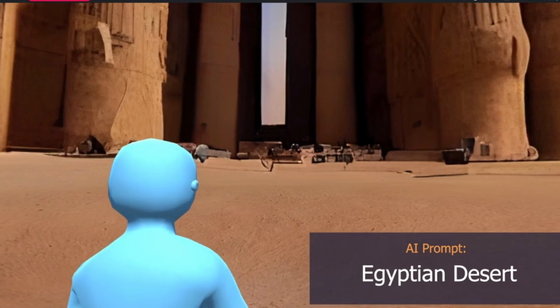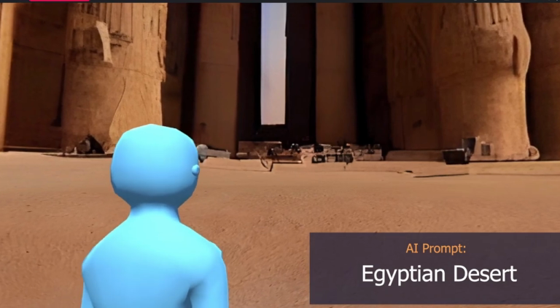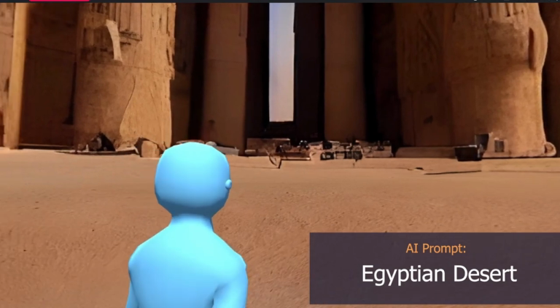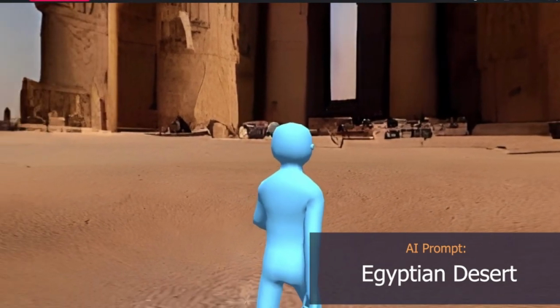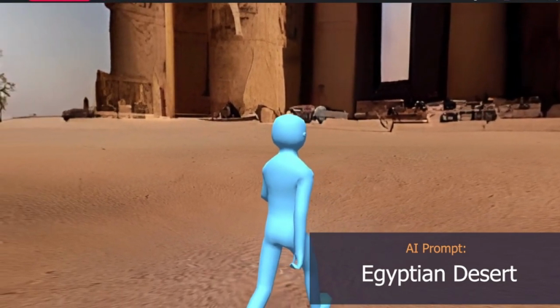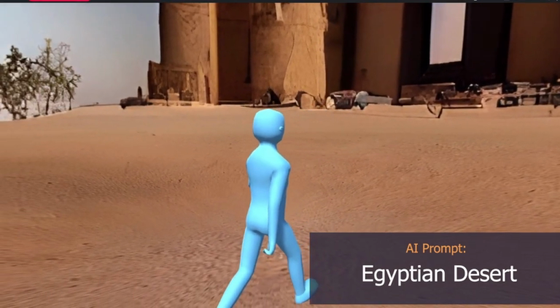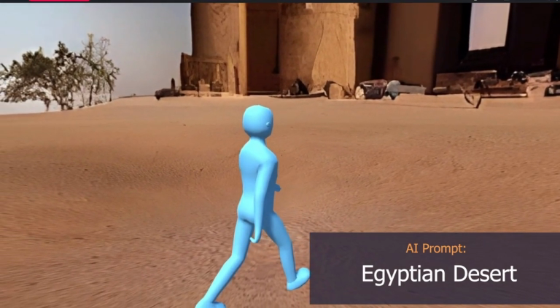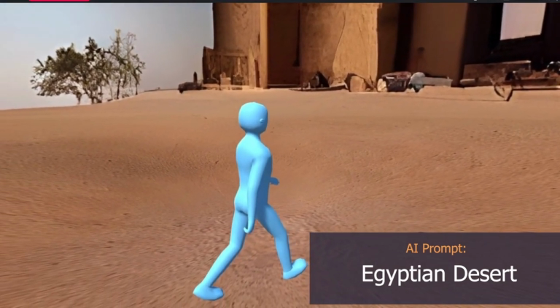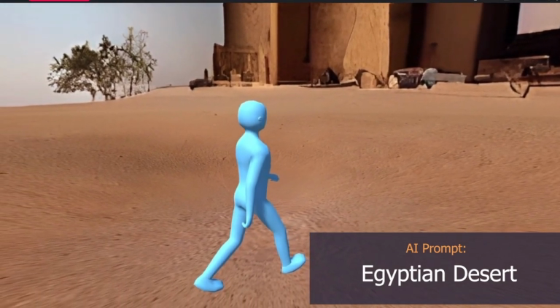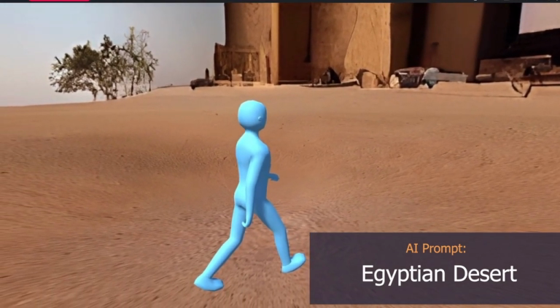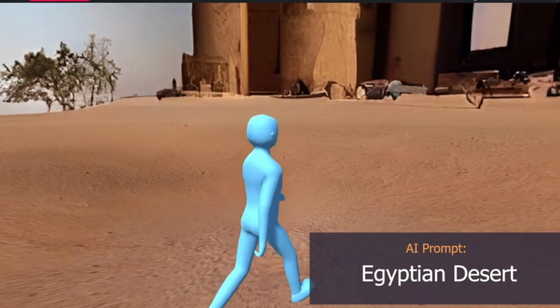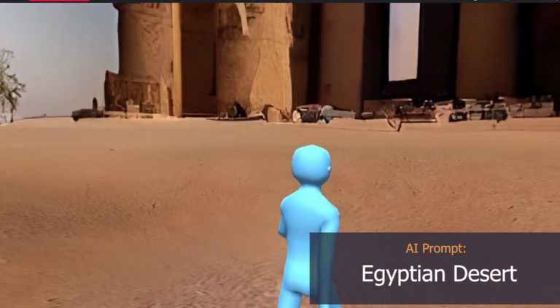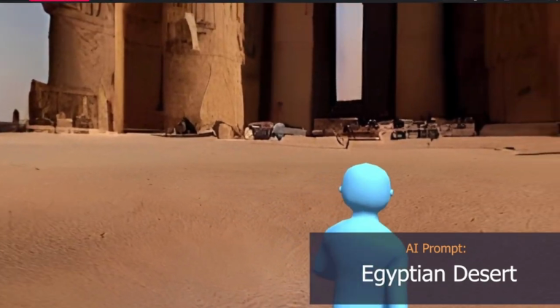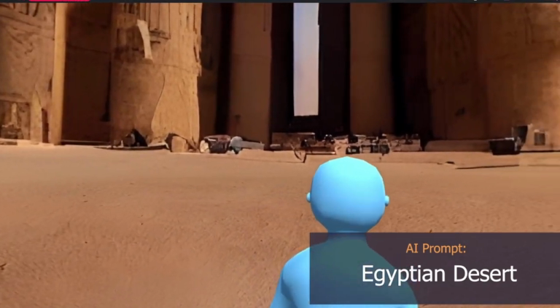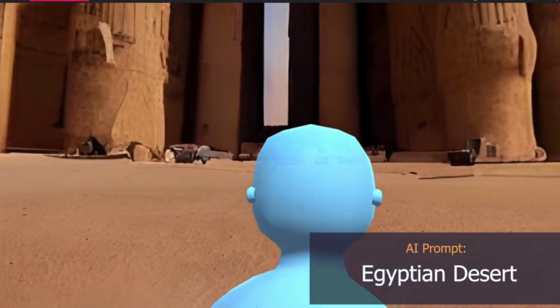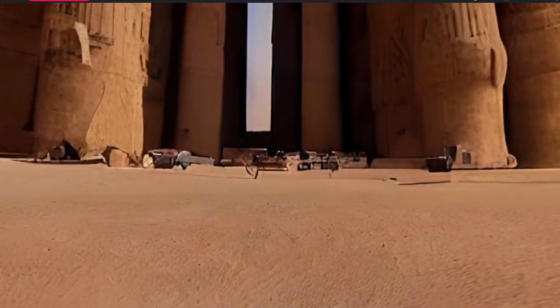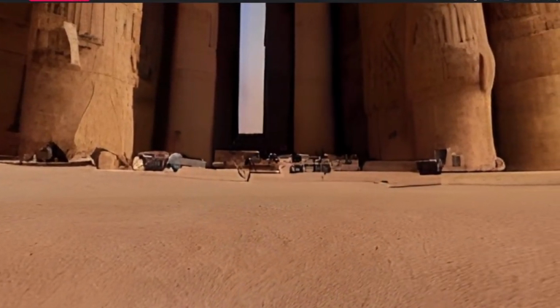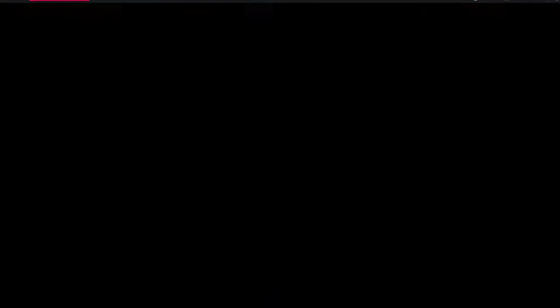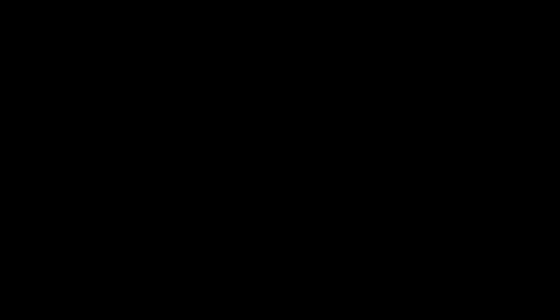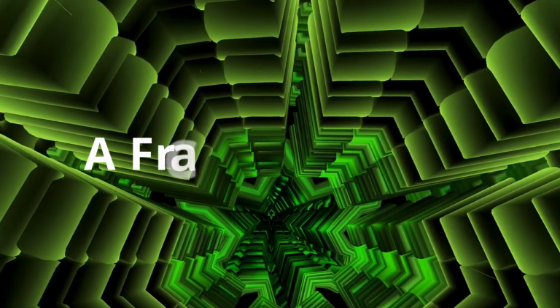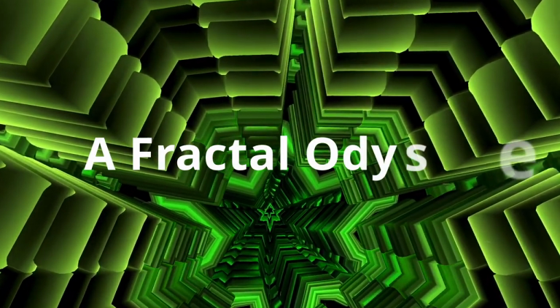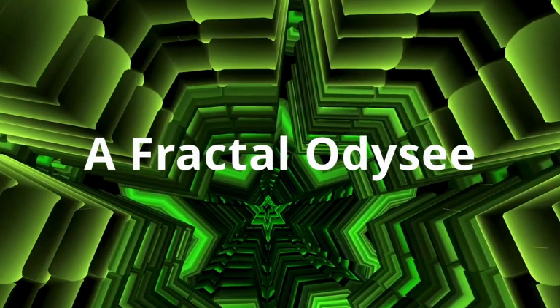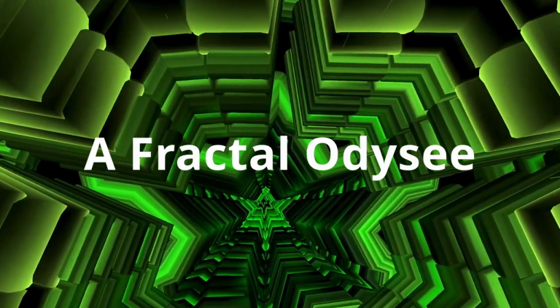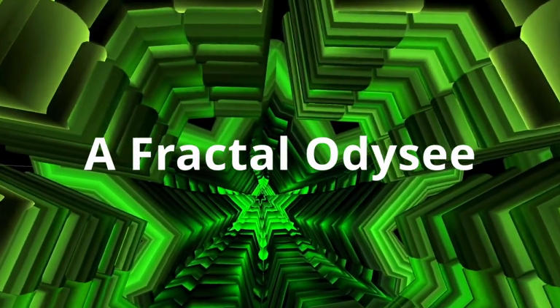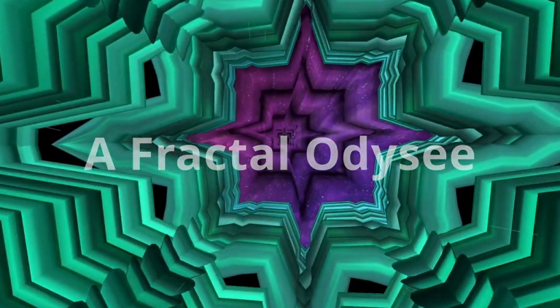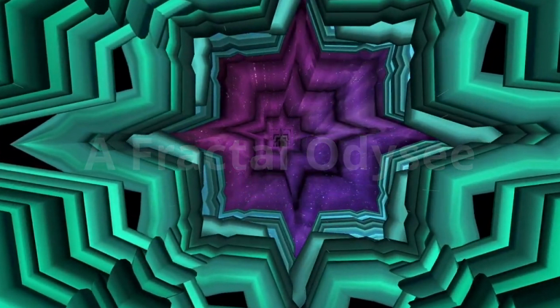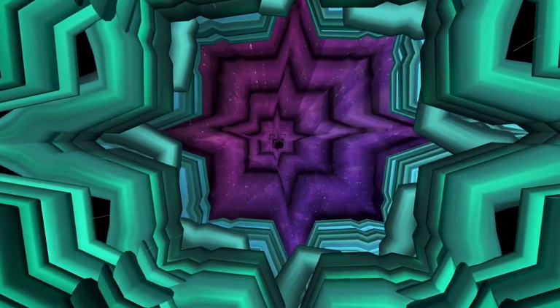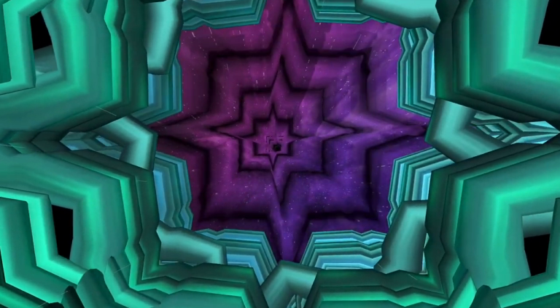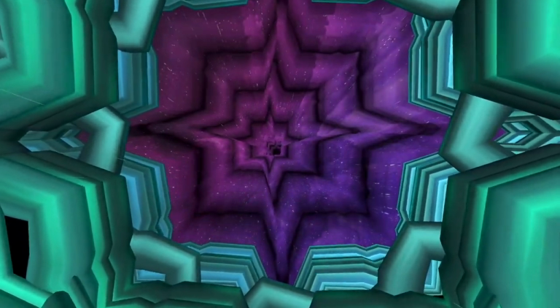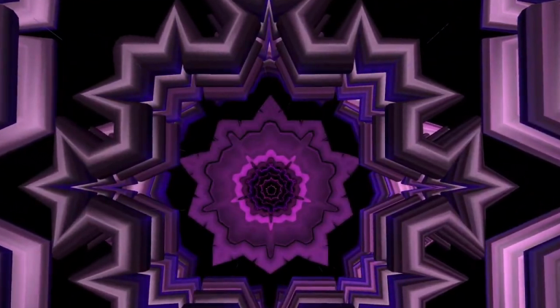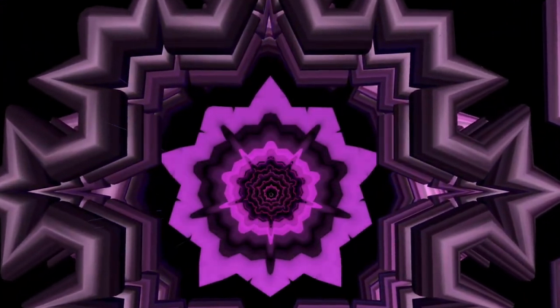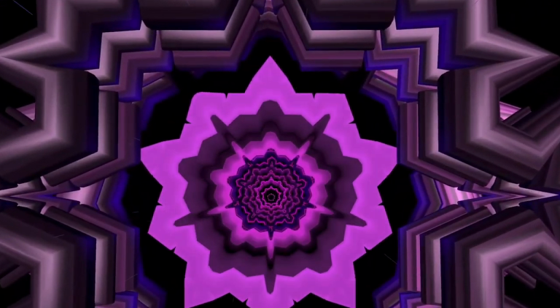Next up is the Kopernik AI demo, an interesting application that allows users to walk through and explore various virtual environments created from AI-generated 360 scenes. As you can see, they can be very trippy experiences.